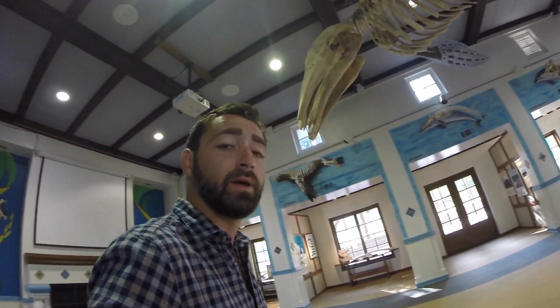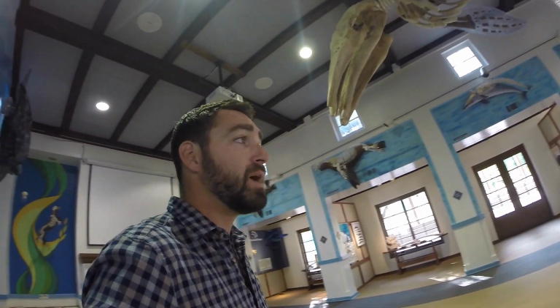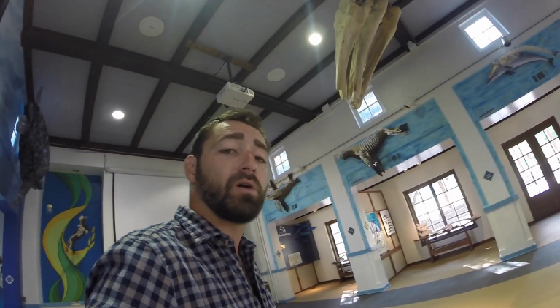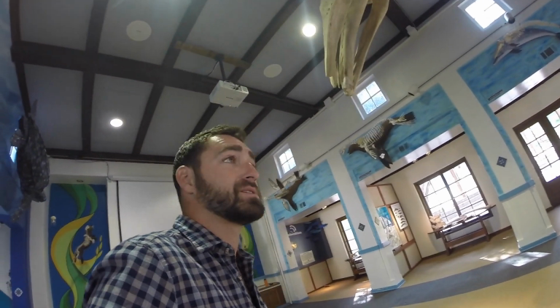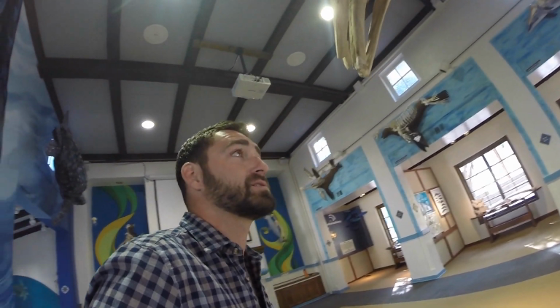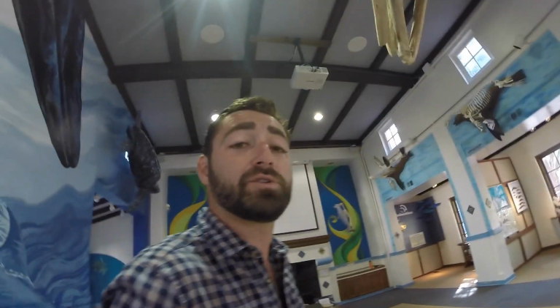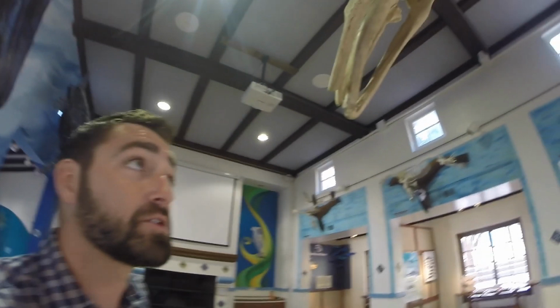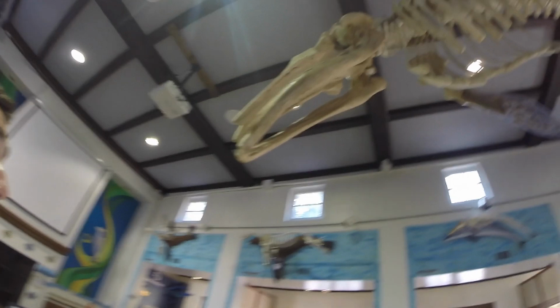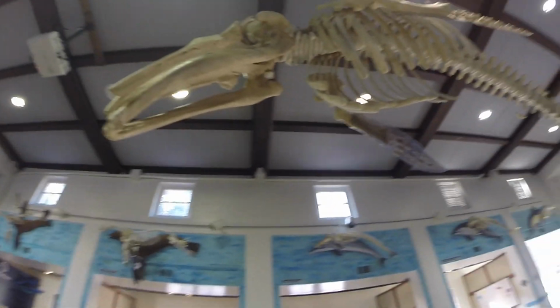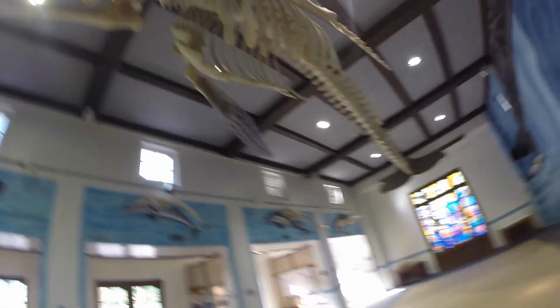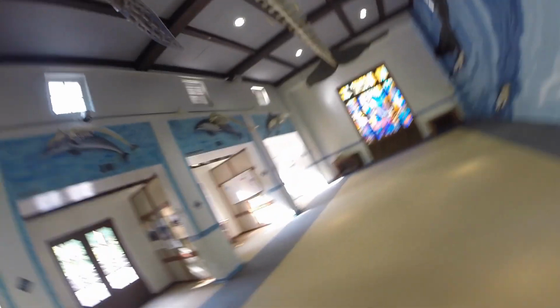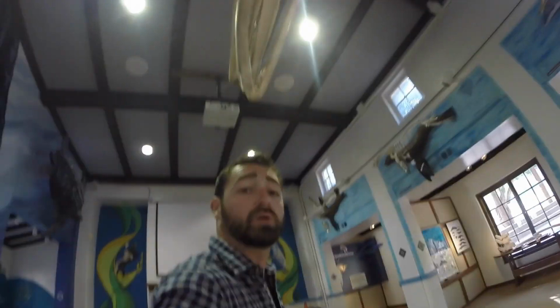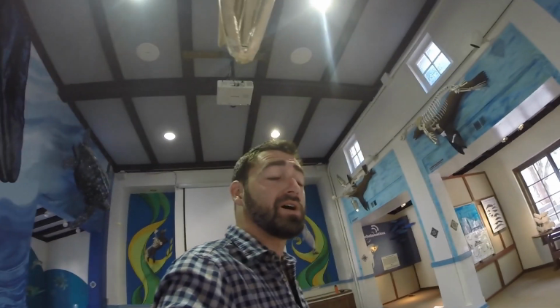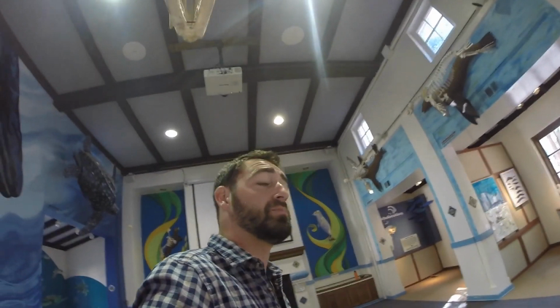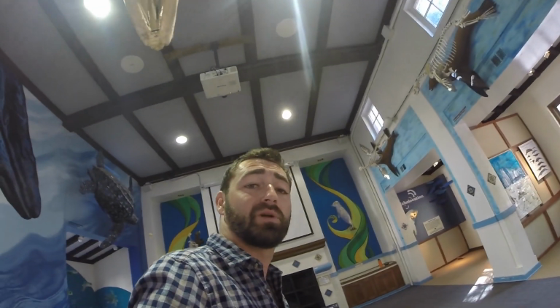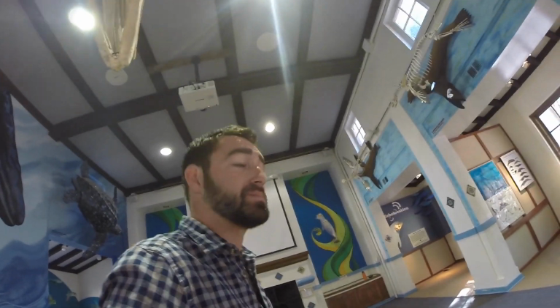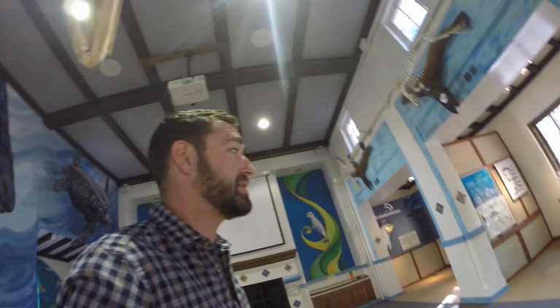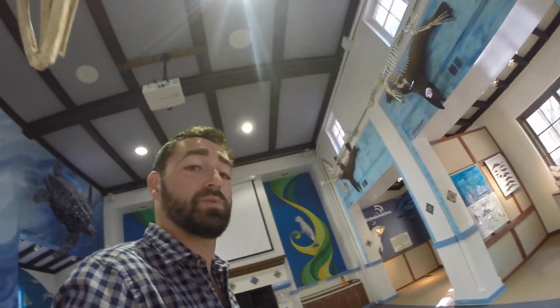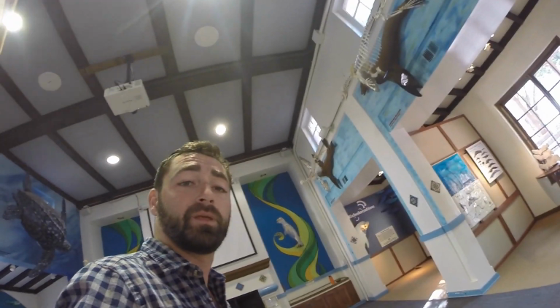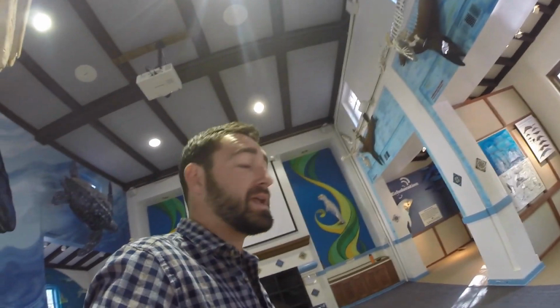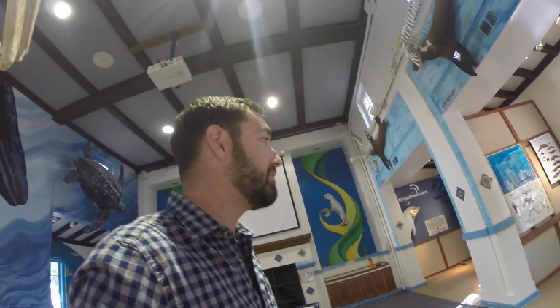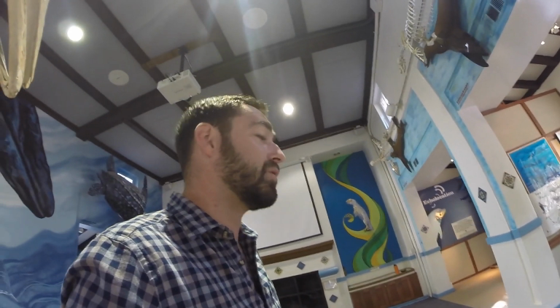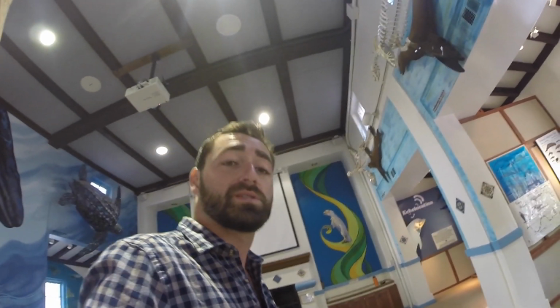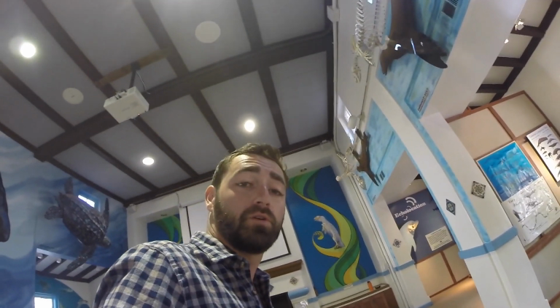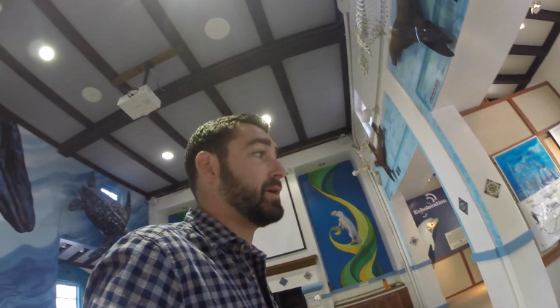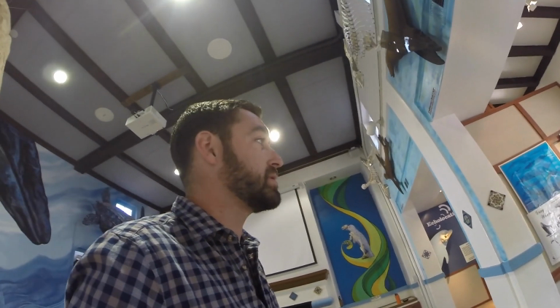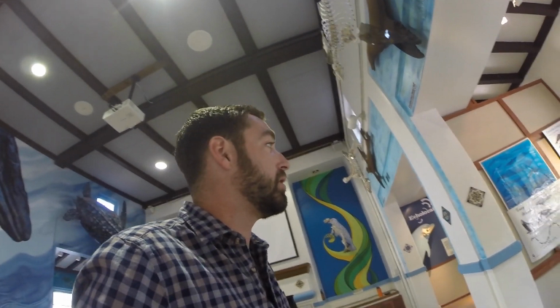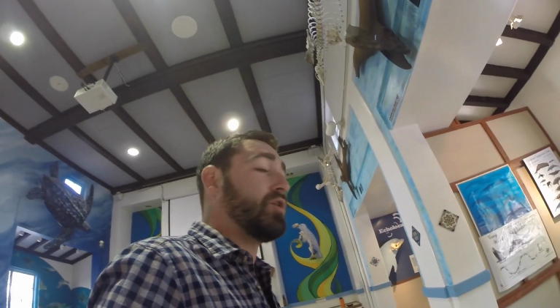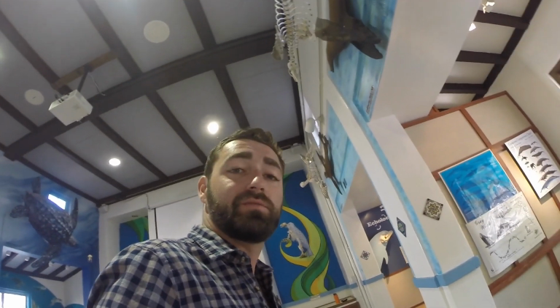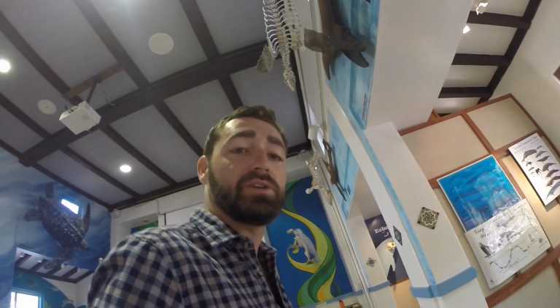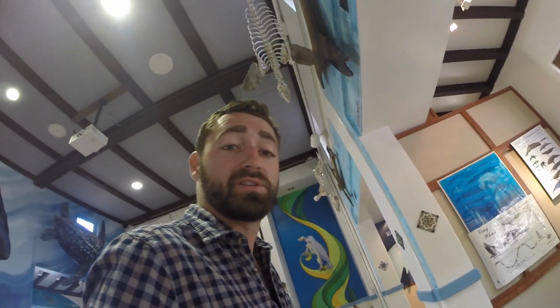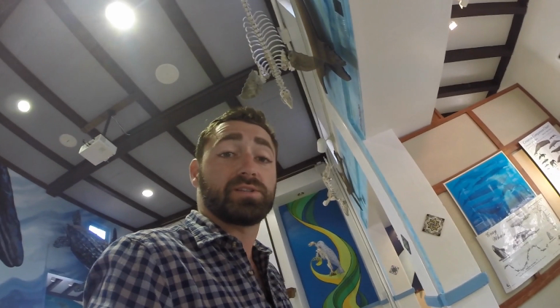Now, mammals come in all shapes and sizes. And as you look around this room, you can probably tell that marine mammals come in all shapes and sizes as well.